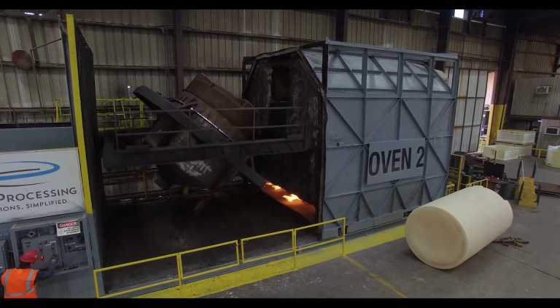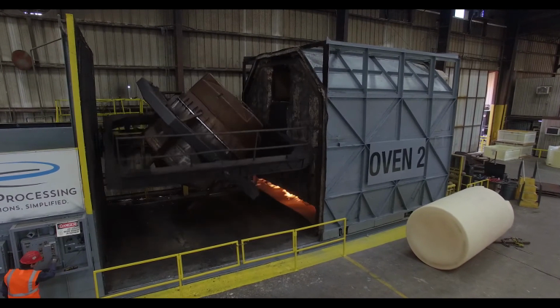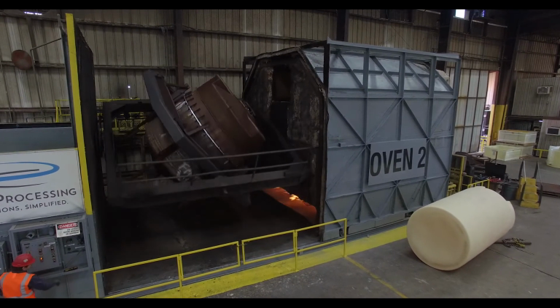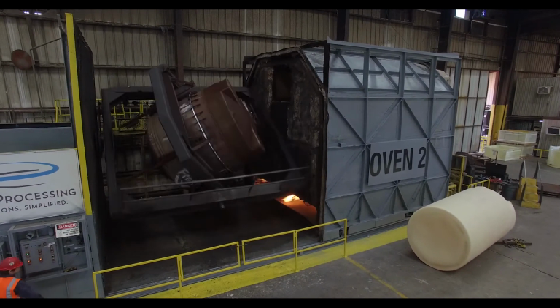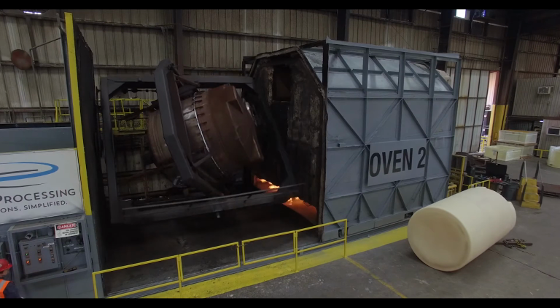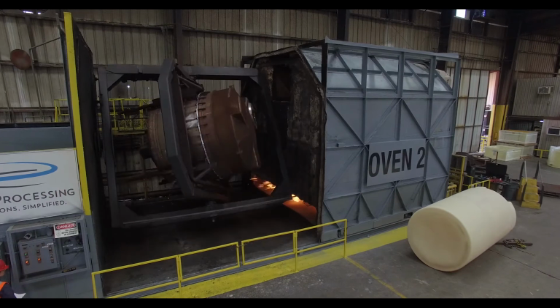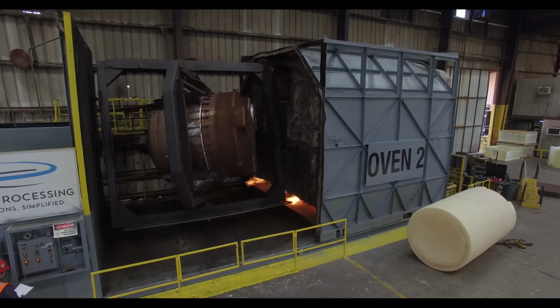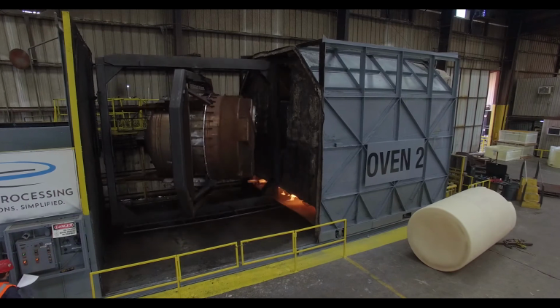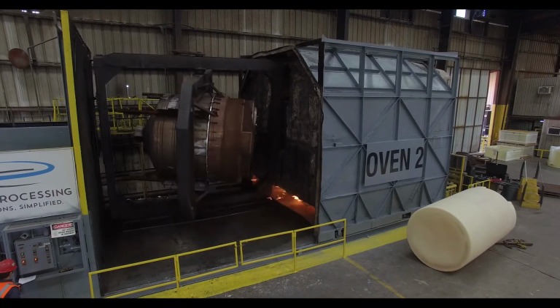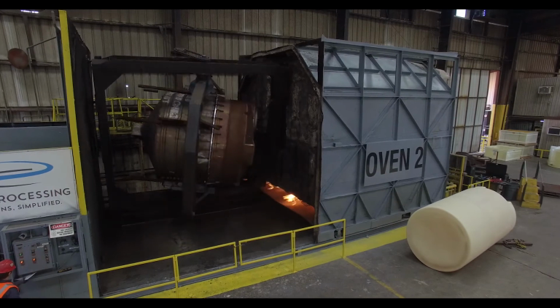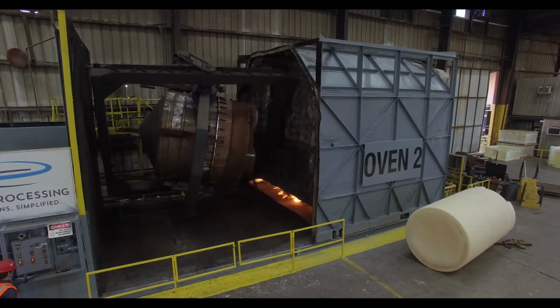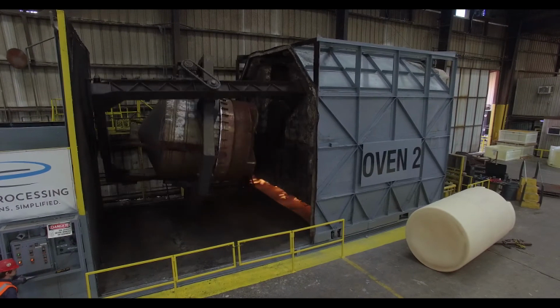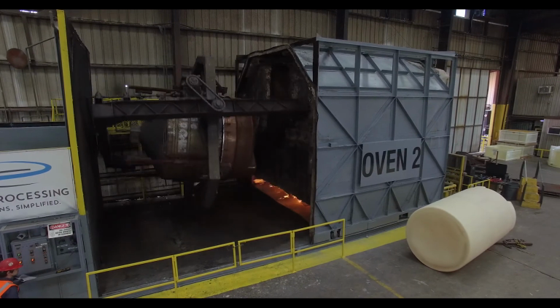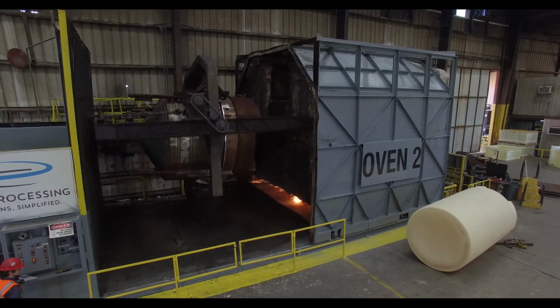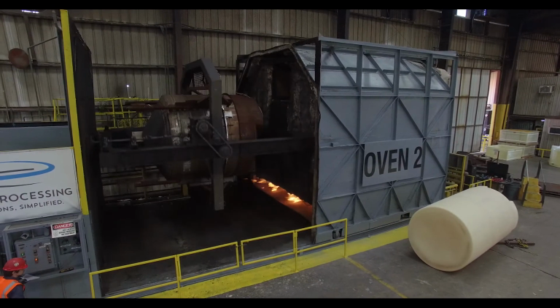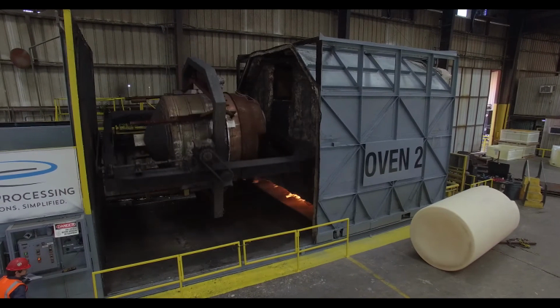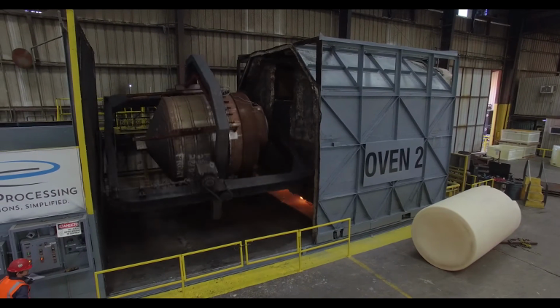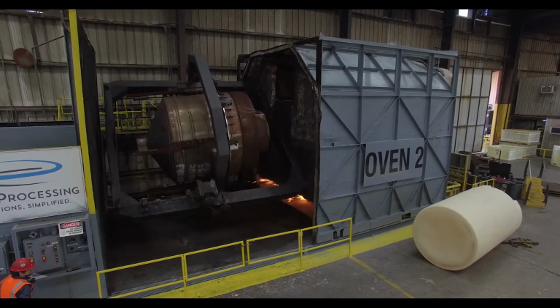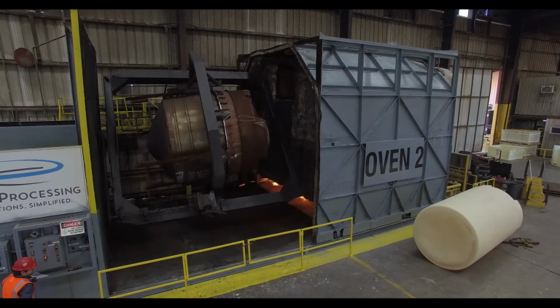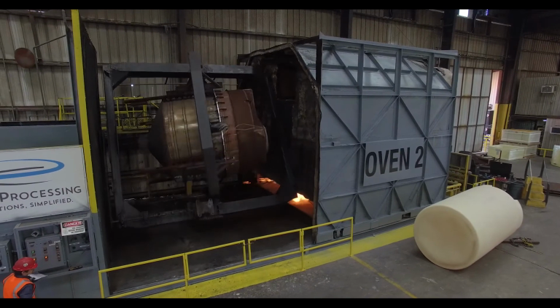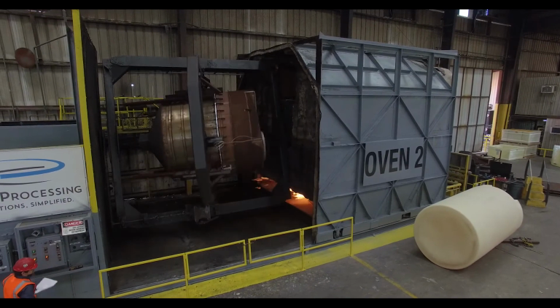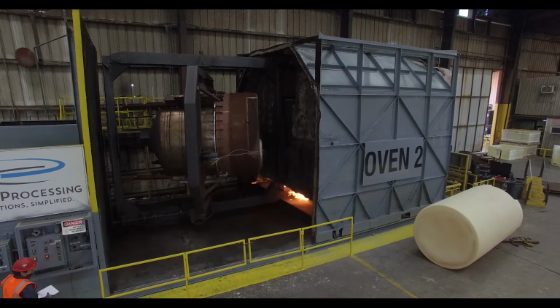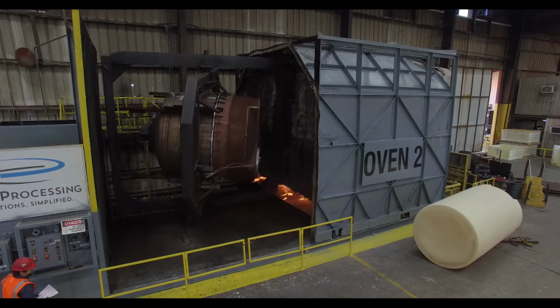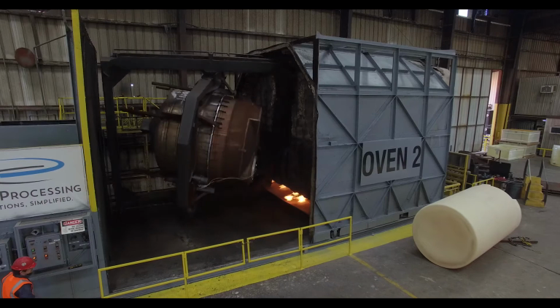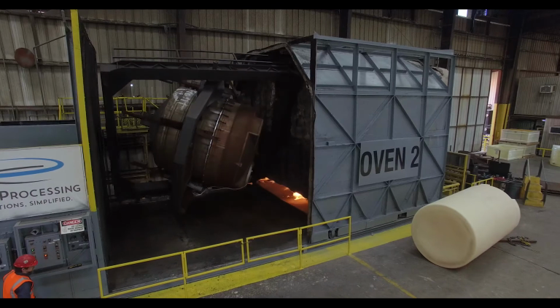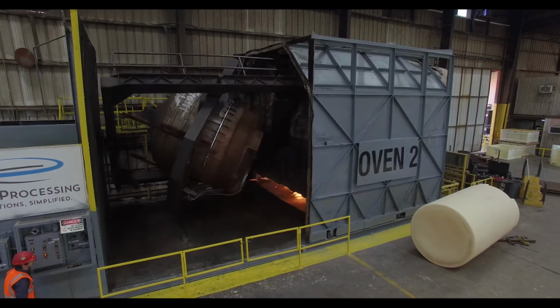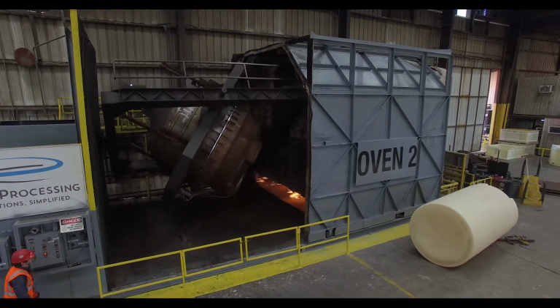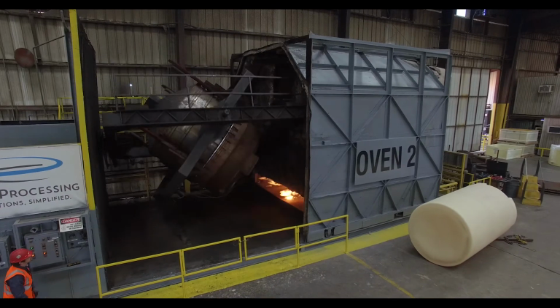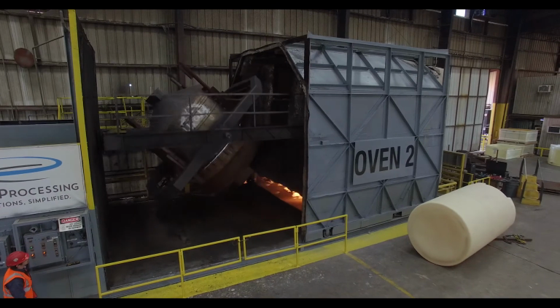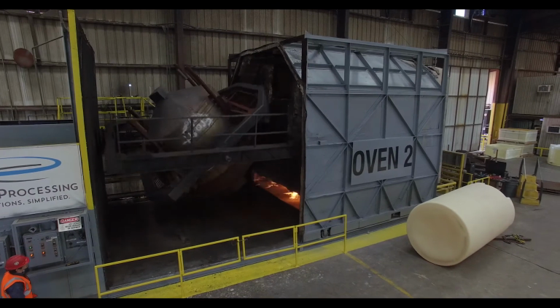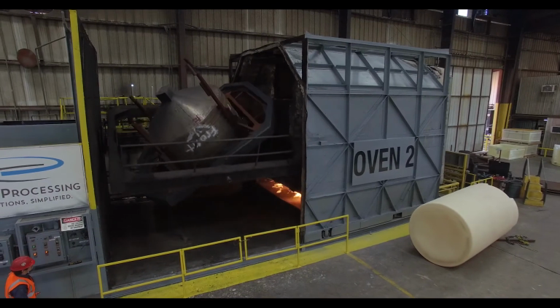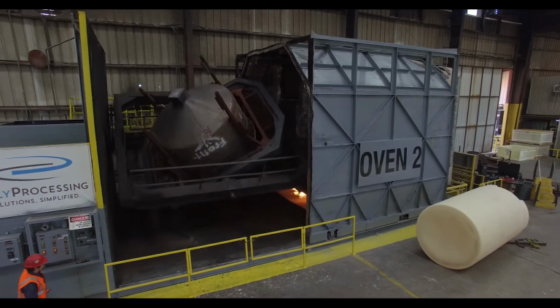Unlike steel tanks, welded seams are eliminated. As opposed to fiberglass, rotationally molded tanks are homogenous, one-layer construction.